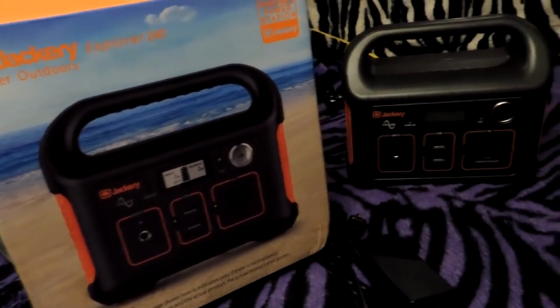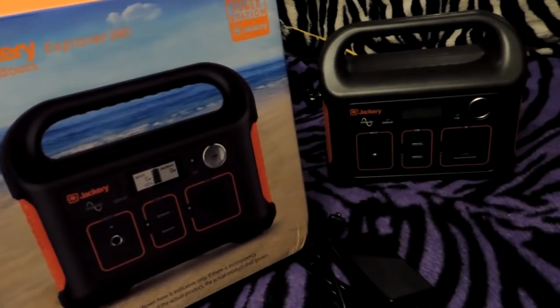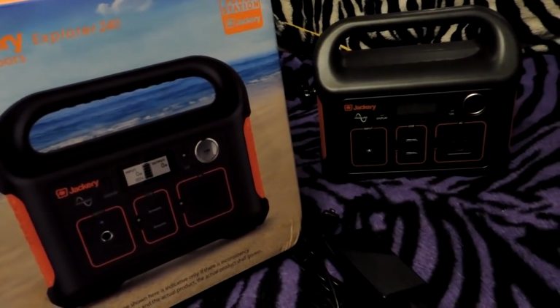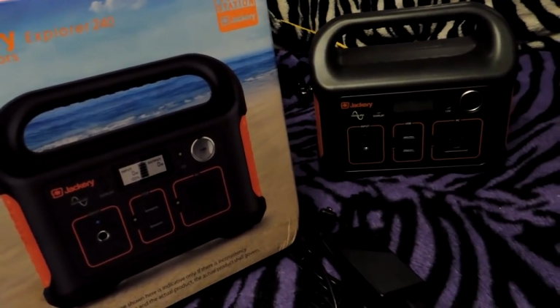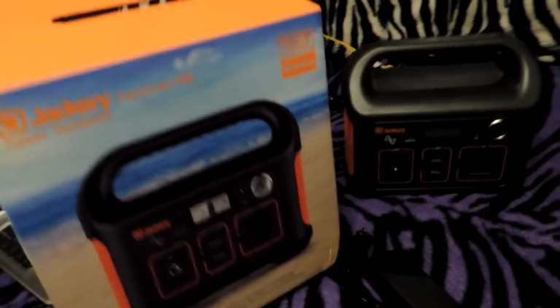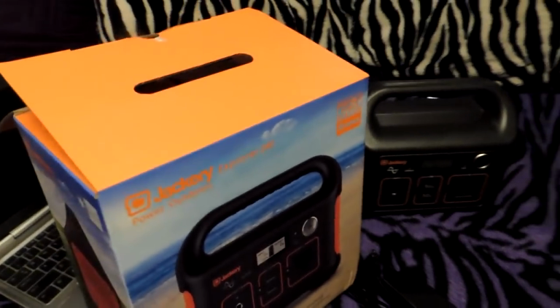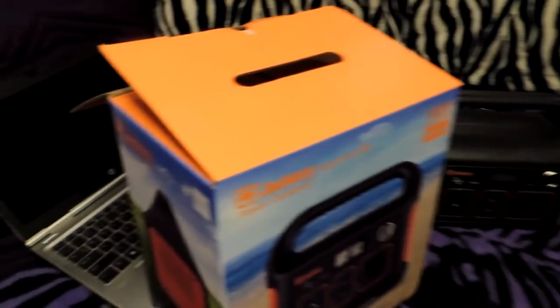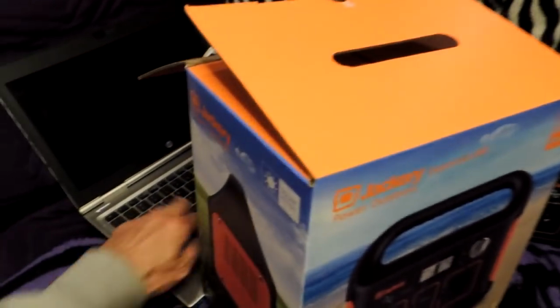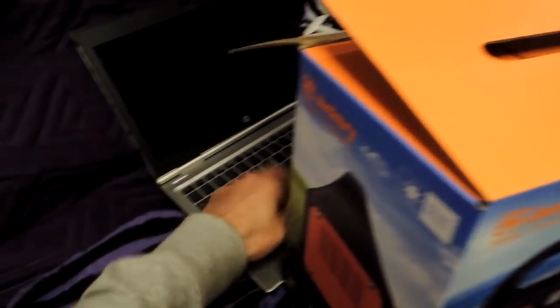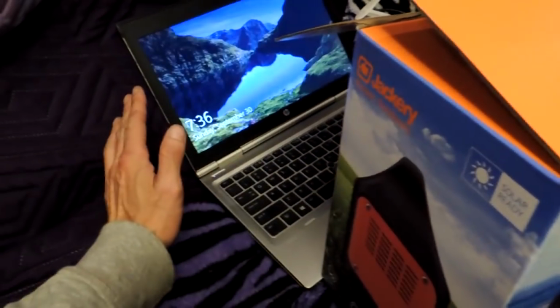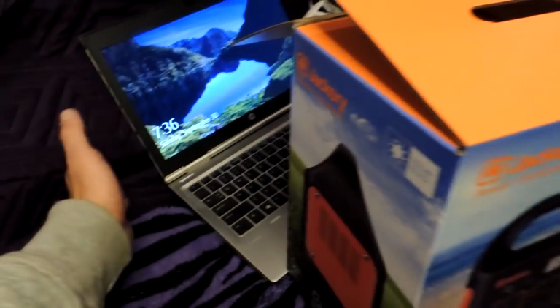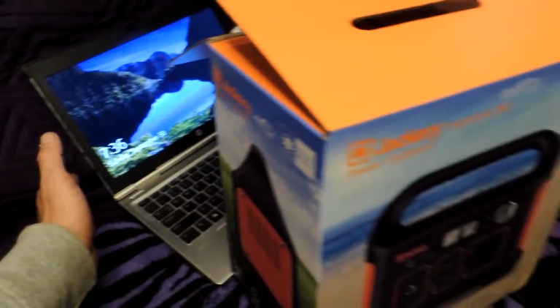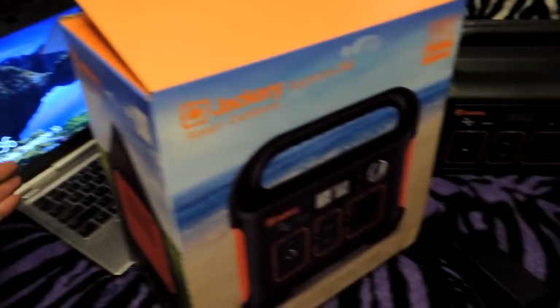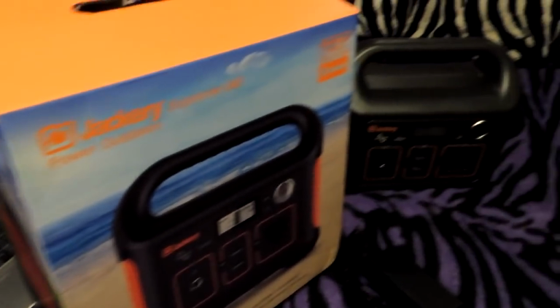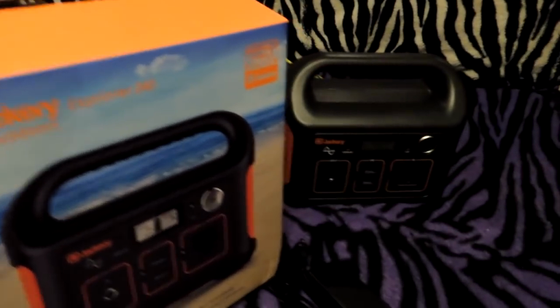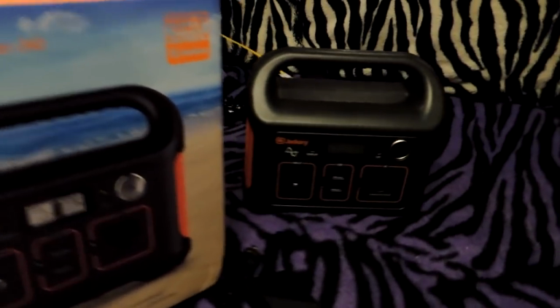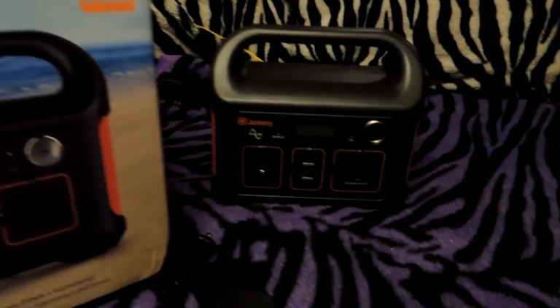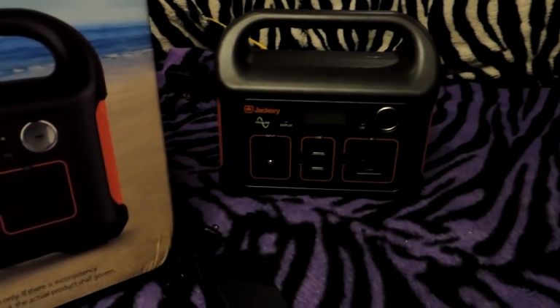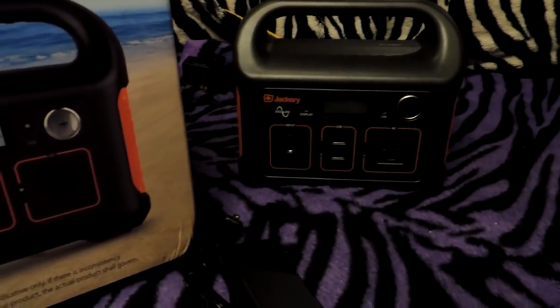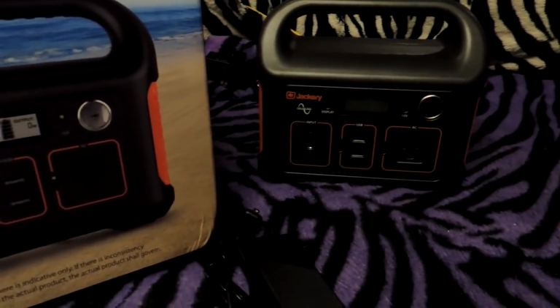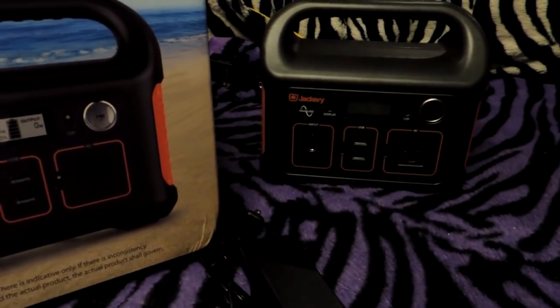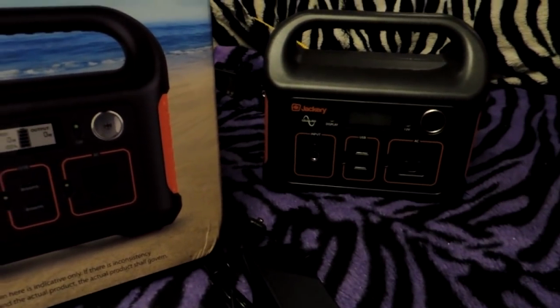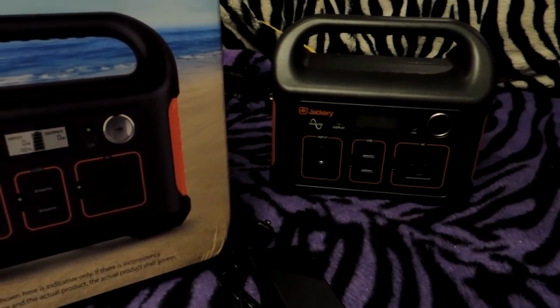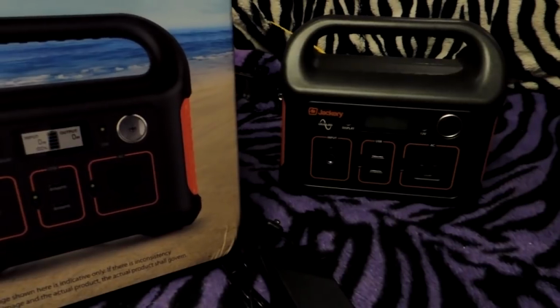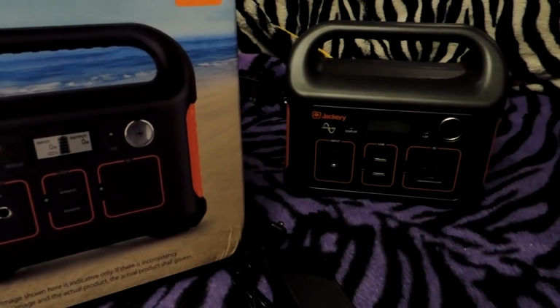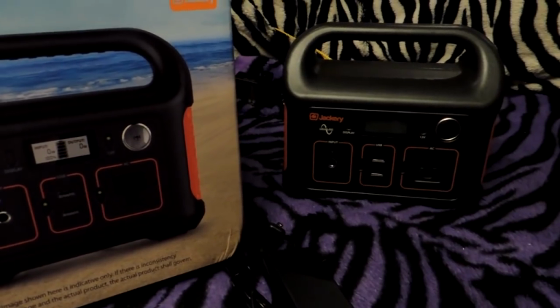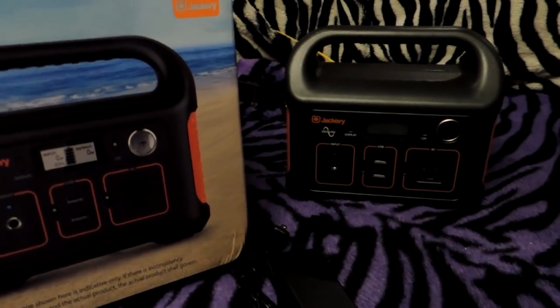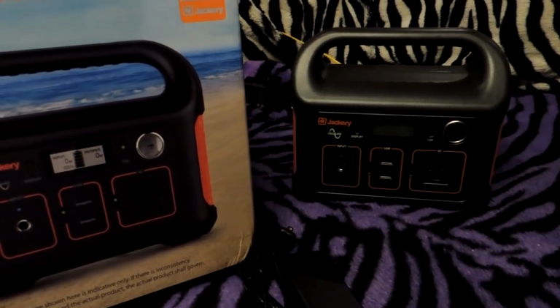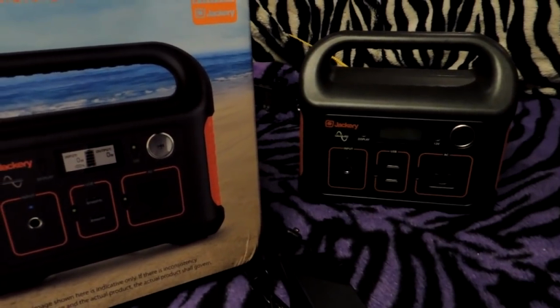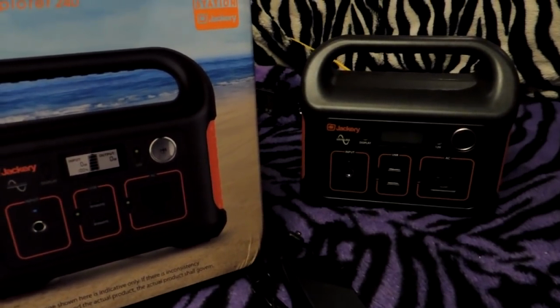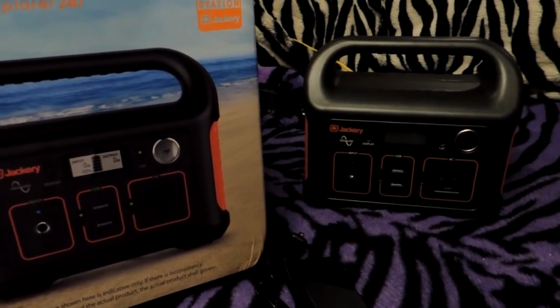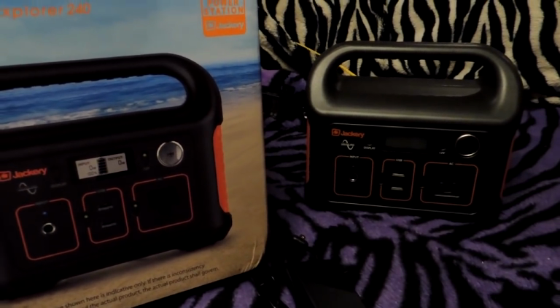Now that I've got her unboxed and charged up and I've got my laptop here, I'm going to do a little bit of work and start using this to charge my laptop instead of the van power system. I'll let you guys know how it goes.